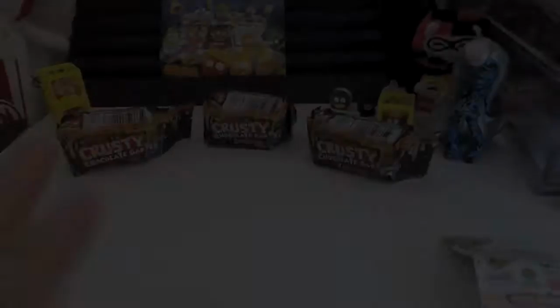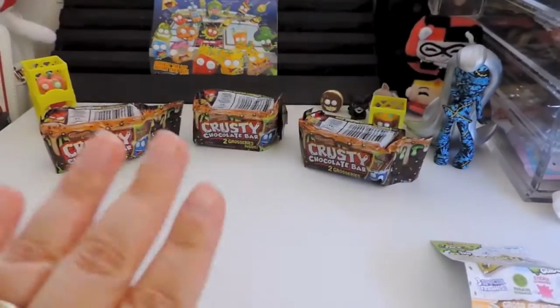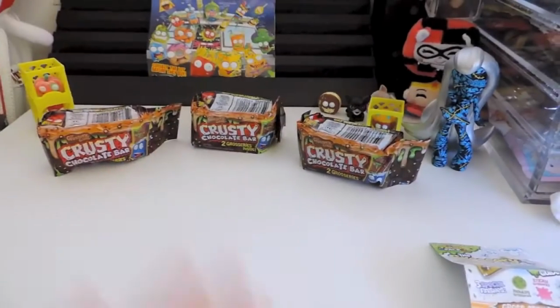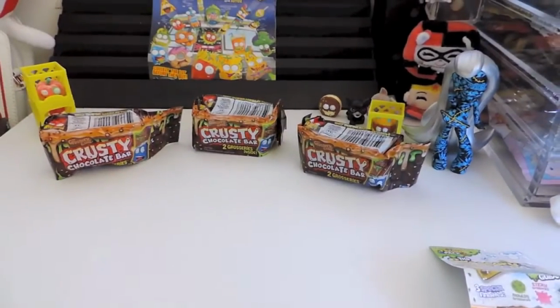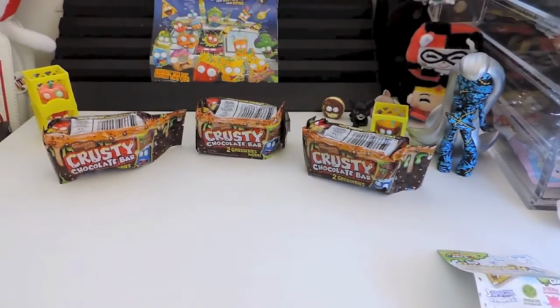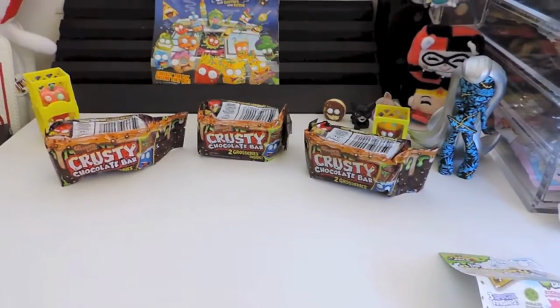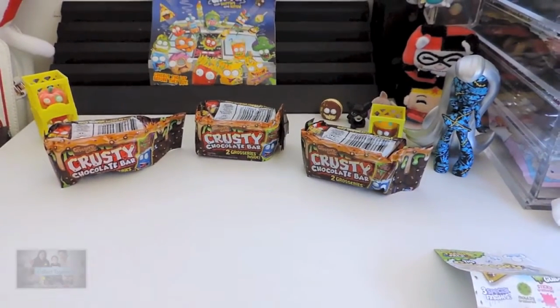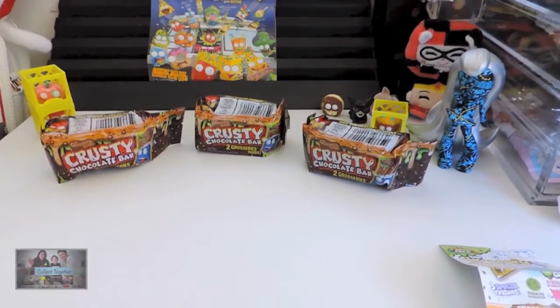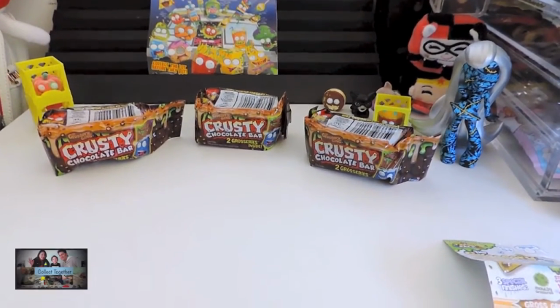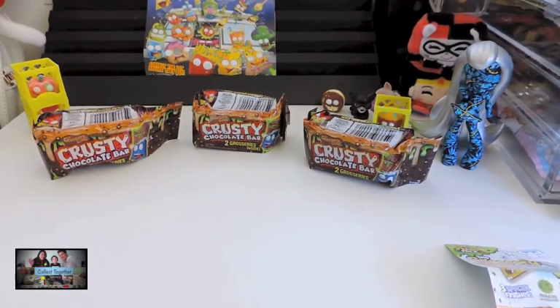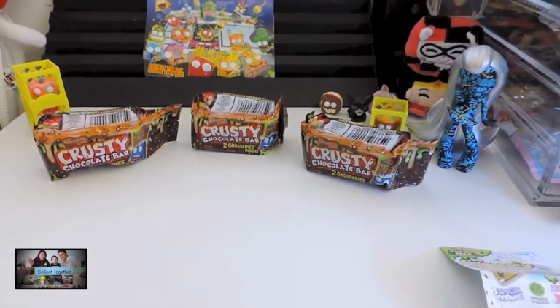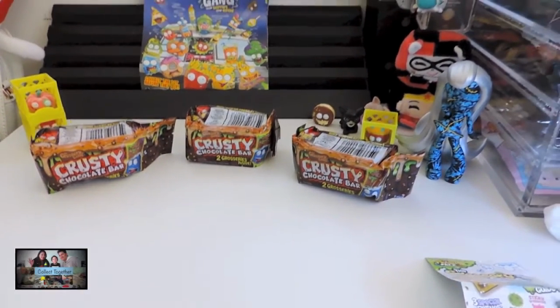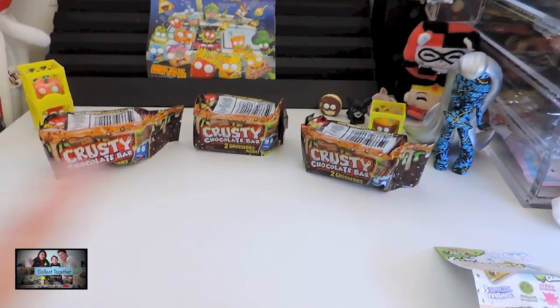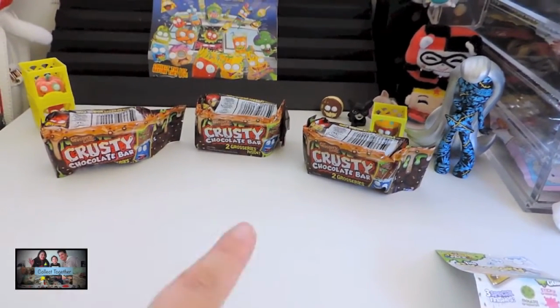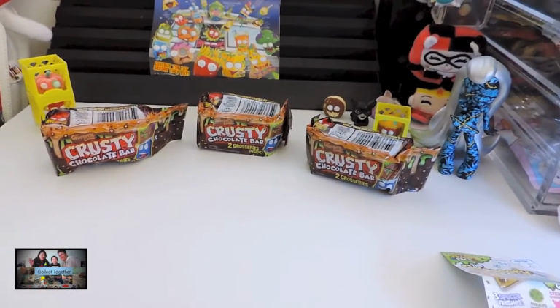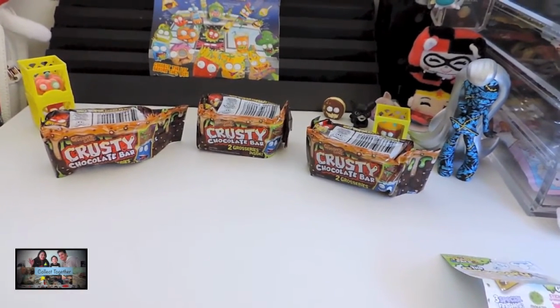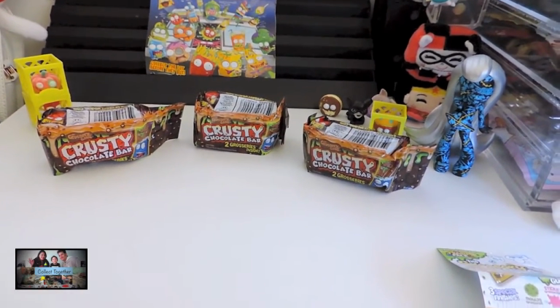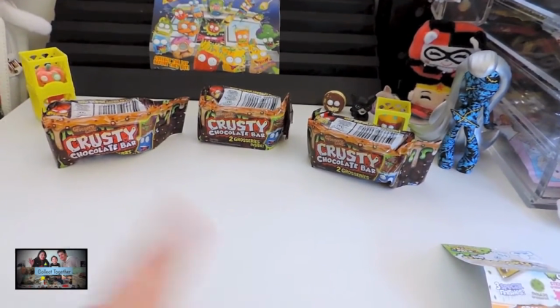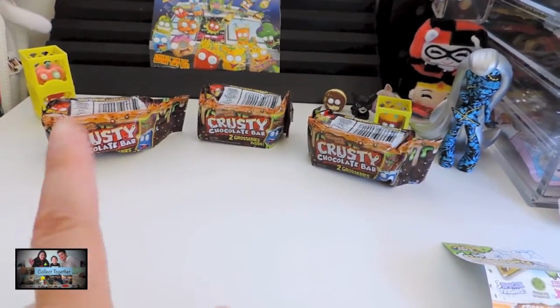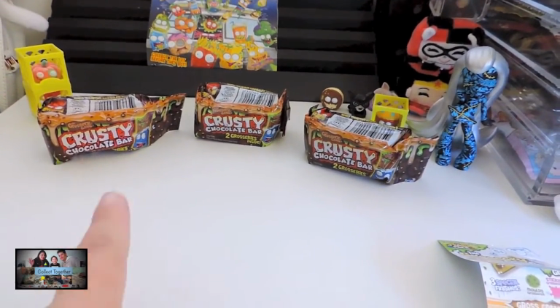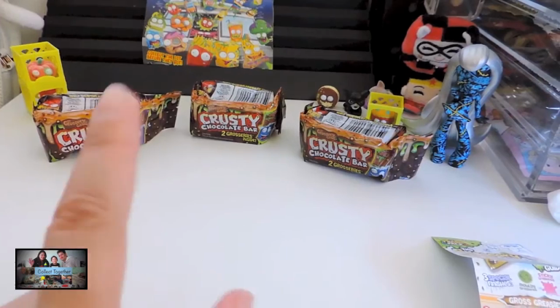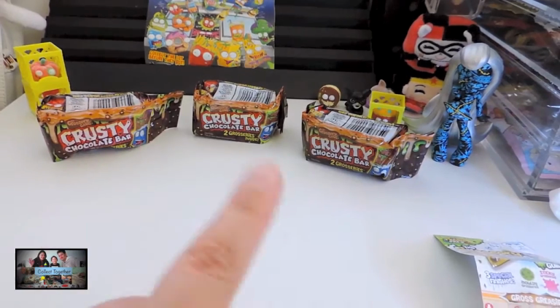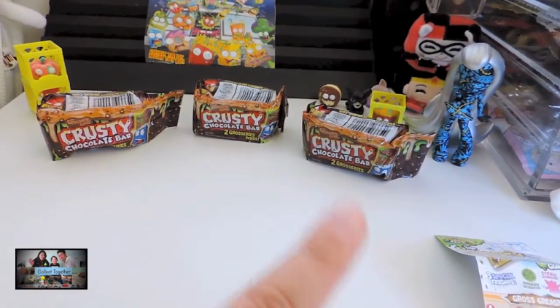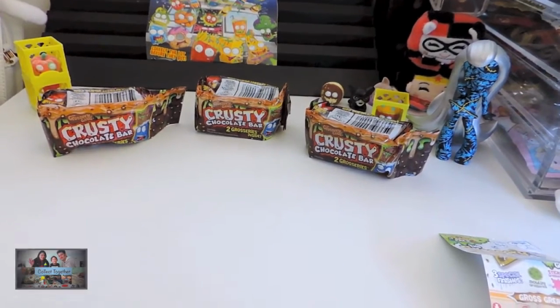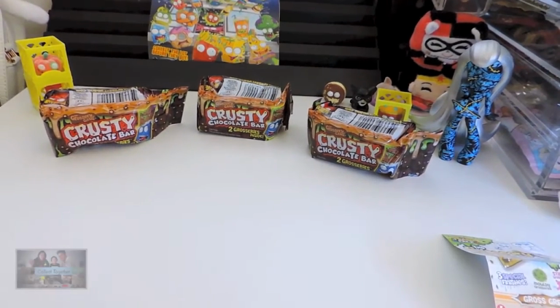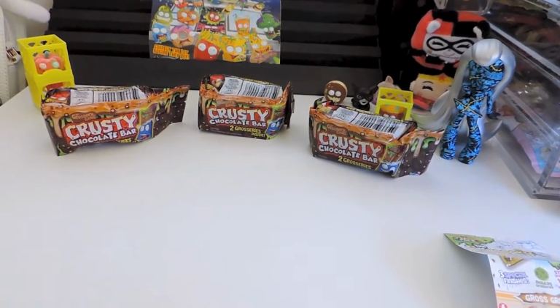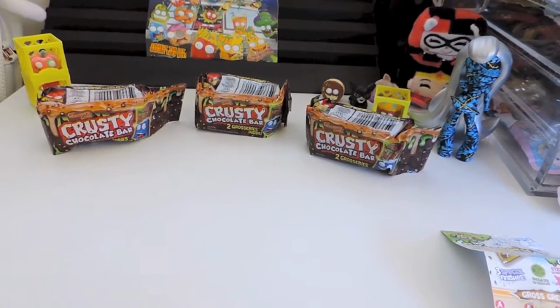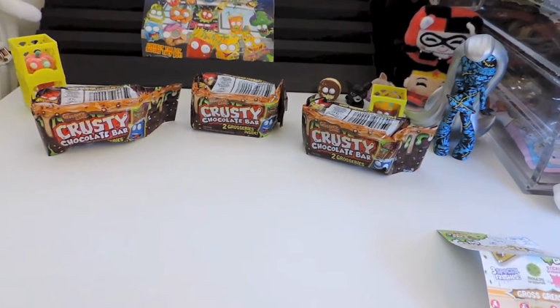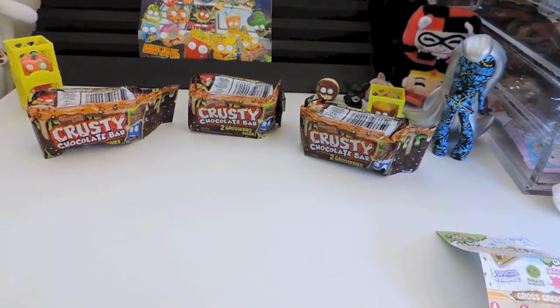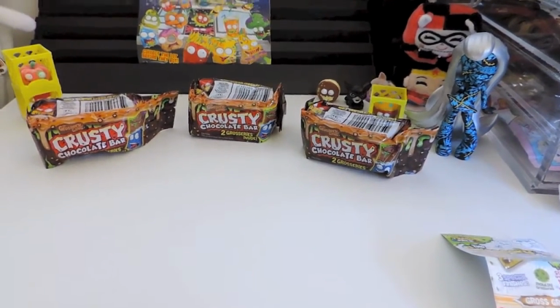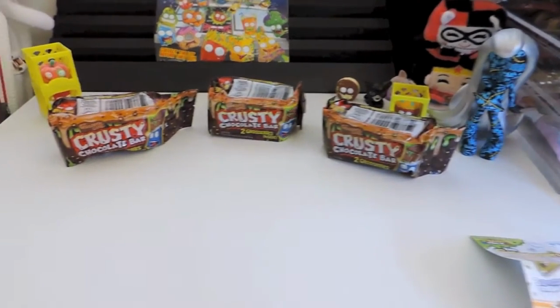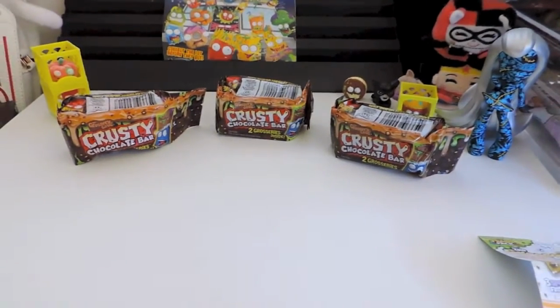Hi everyone, thanks so much for joining me today on Collect Together. We're finally getting back into some more Grocery Gang — we have three crusty chocolate bars to open.